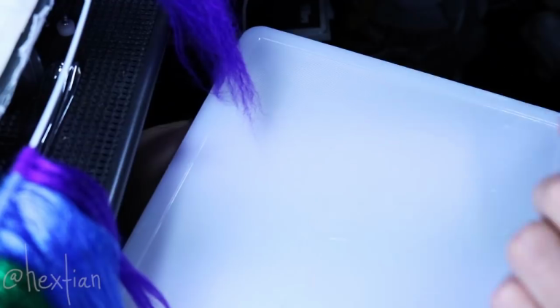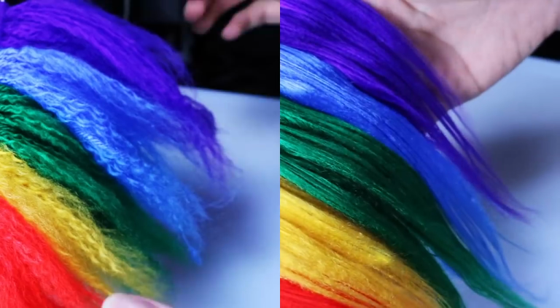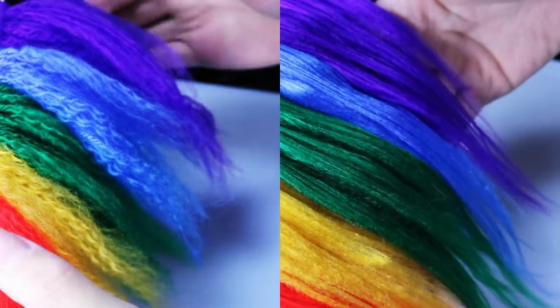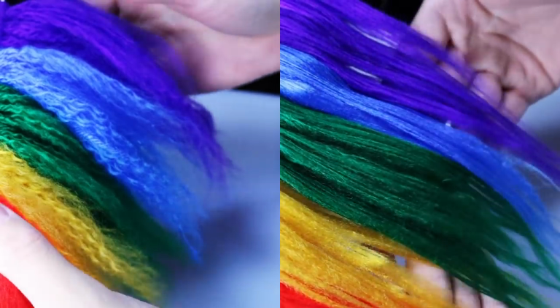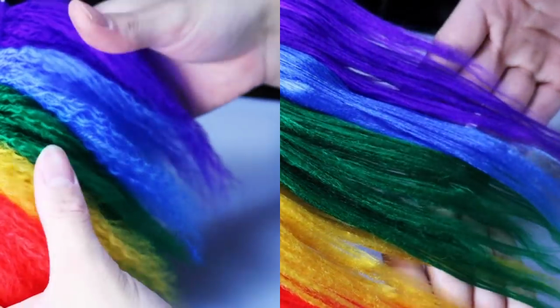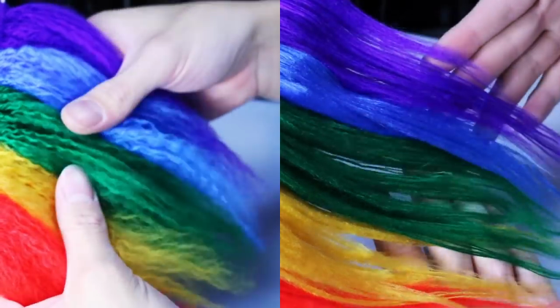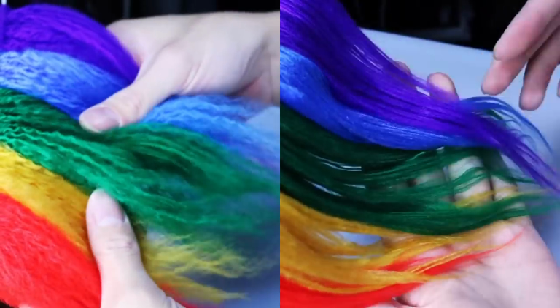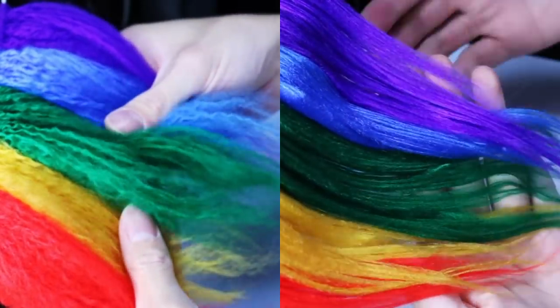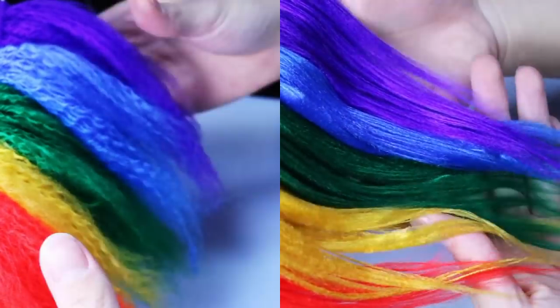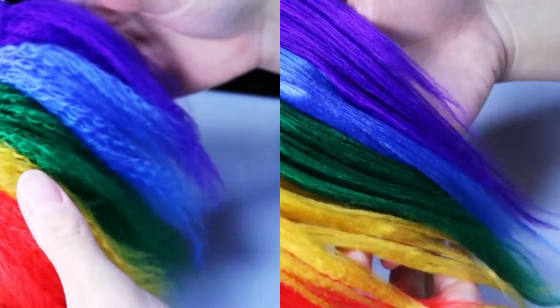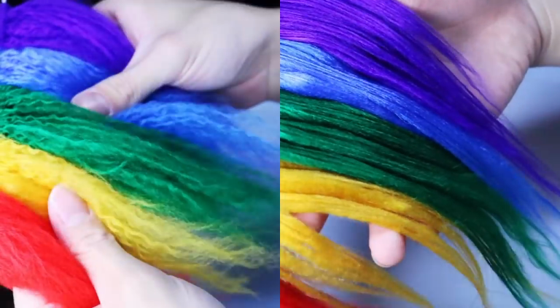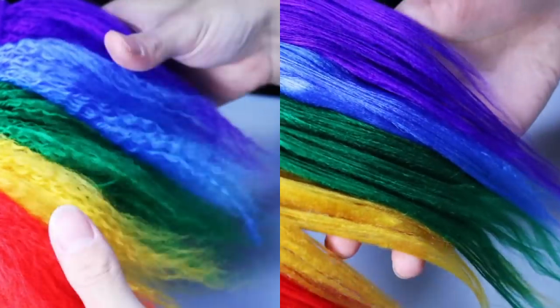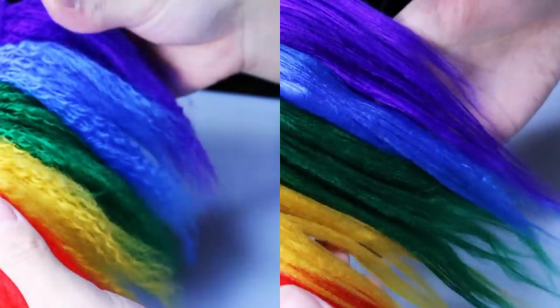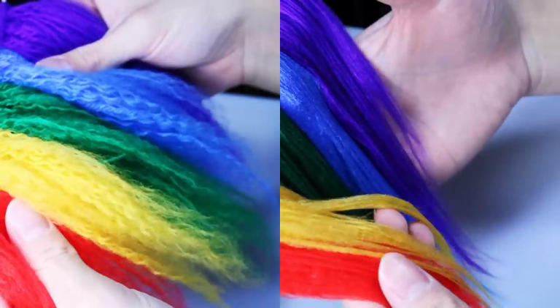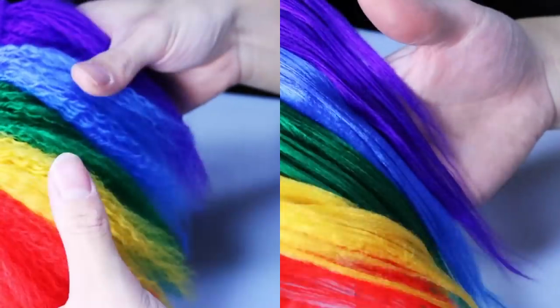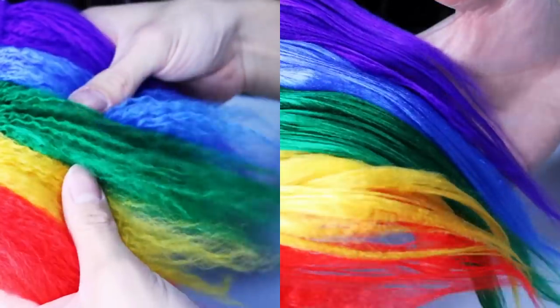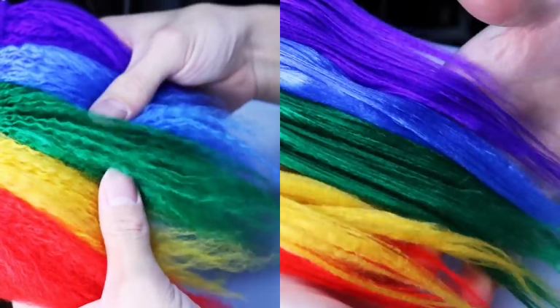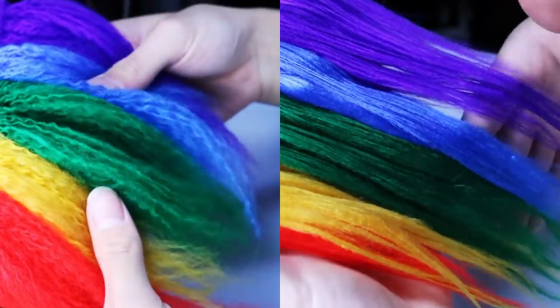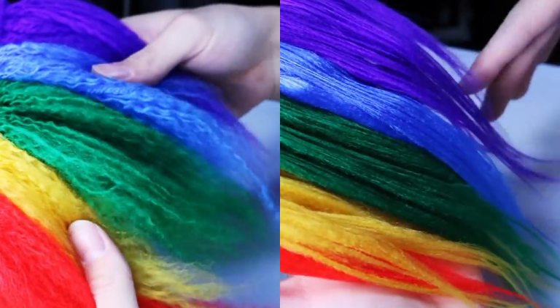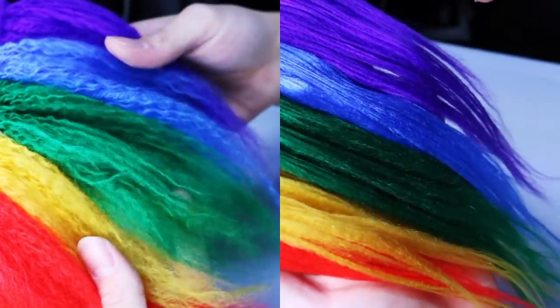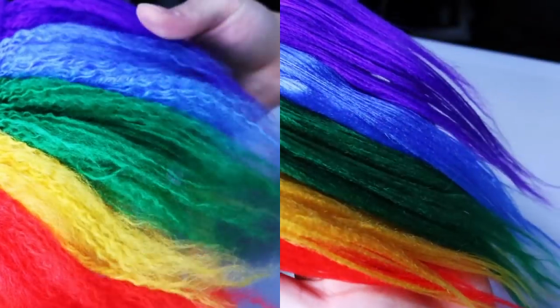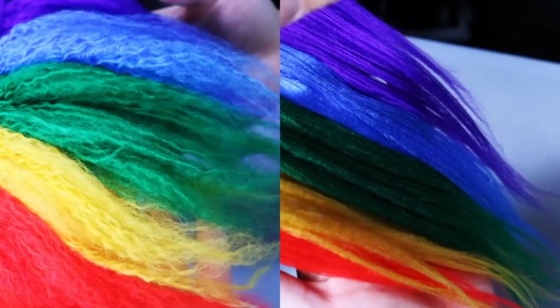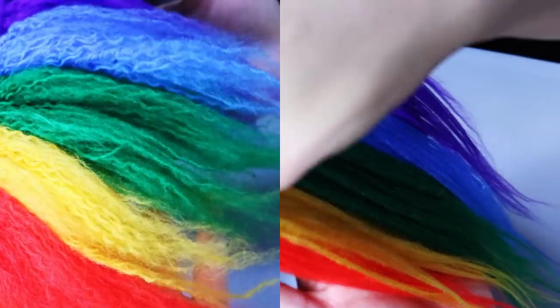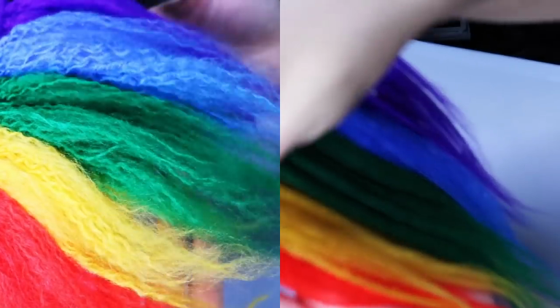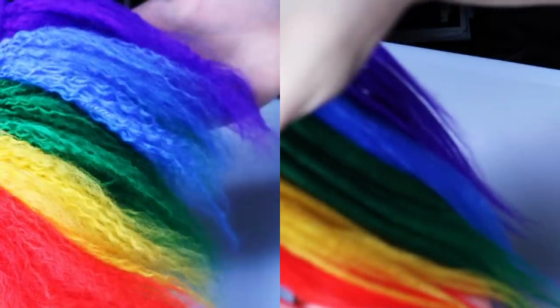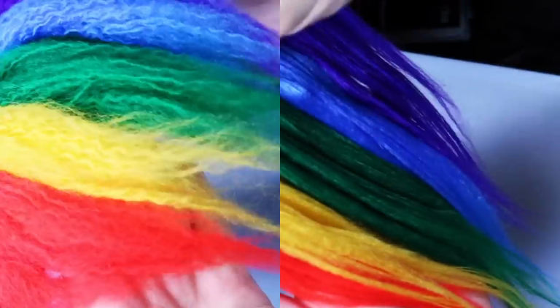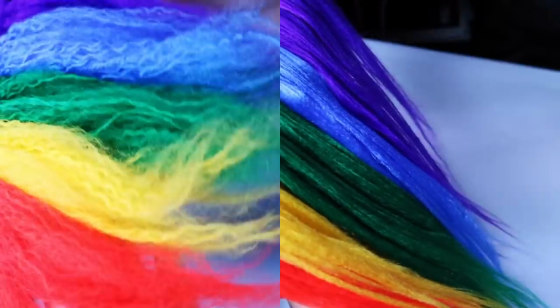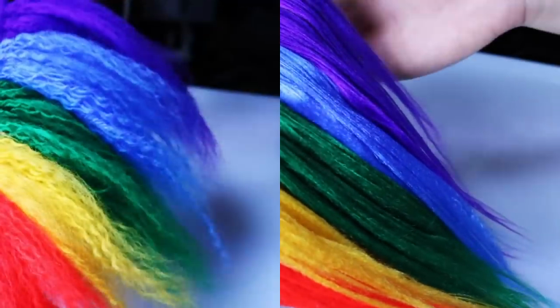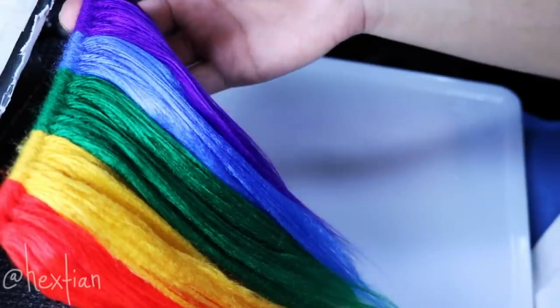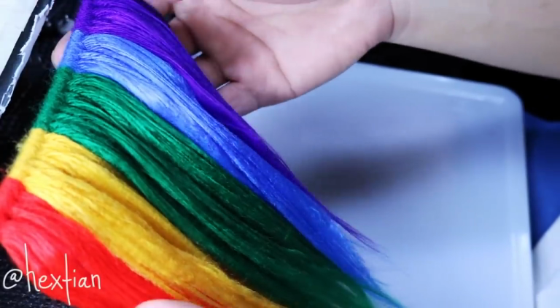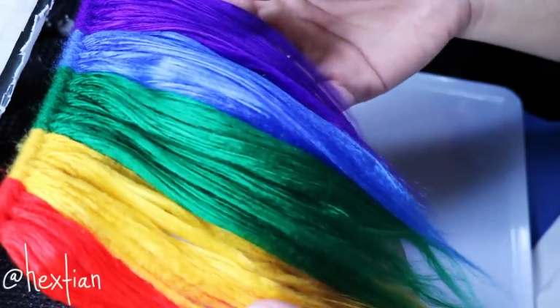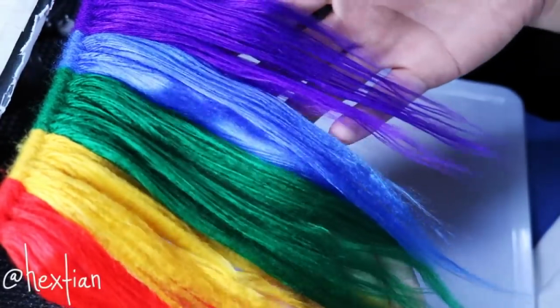Here is a before and after so you can see the comparison — the unbrushed one is very full, while the straightened one is very long and very thin.